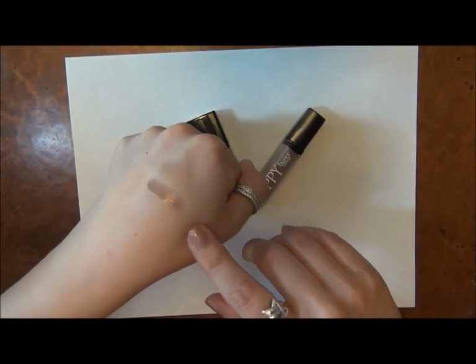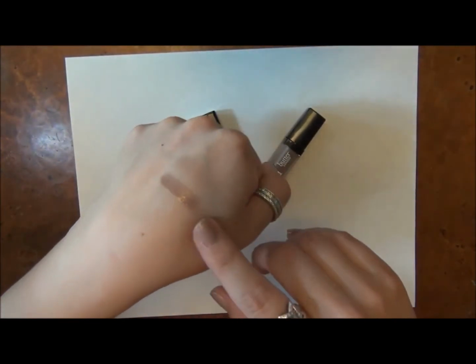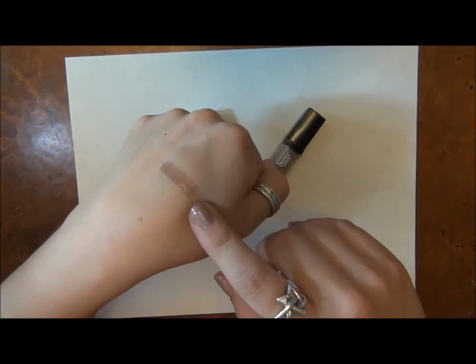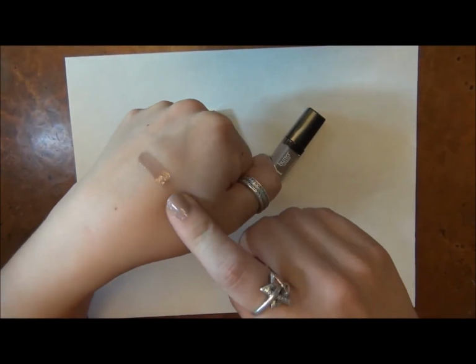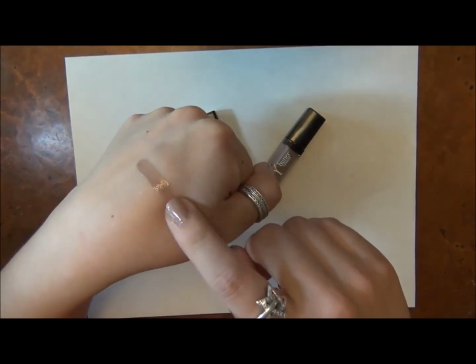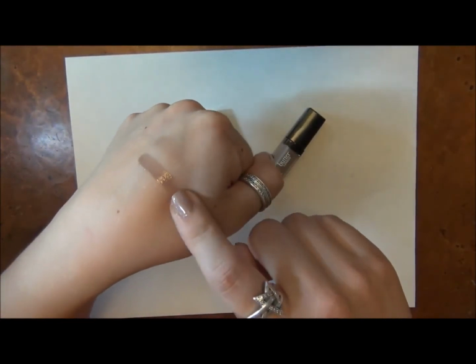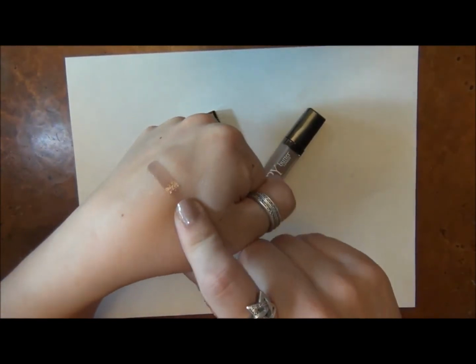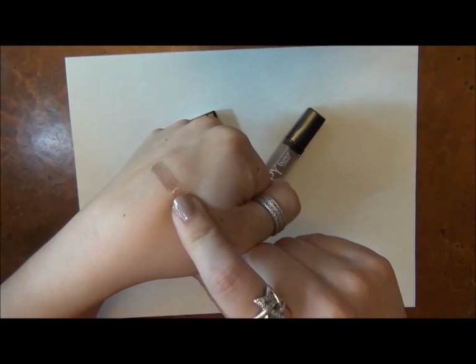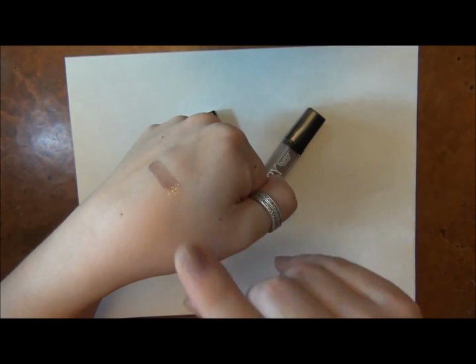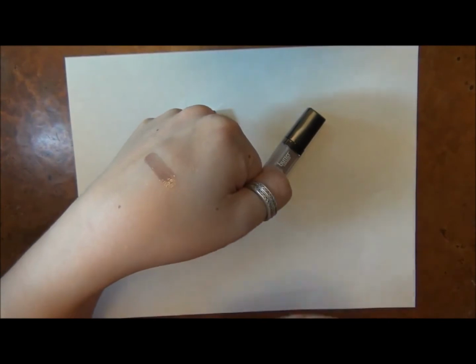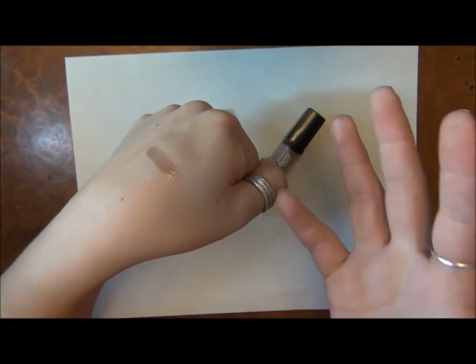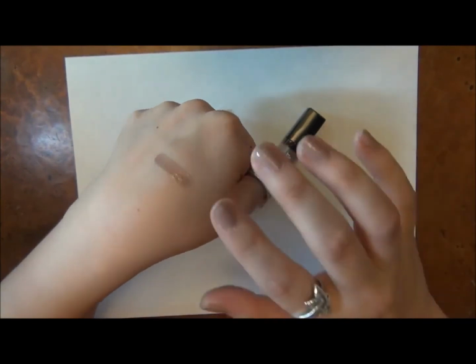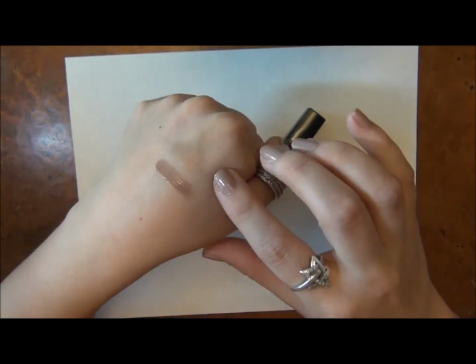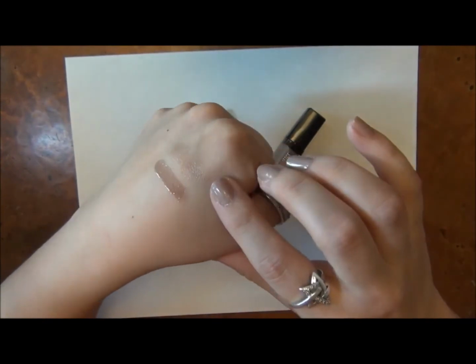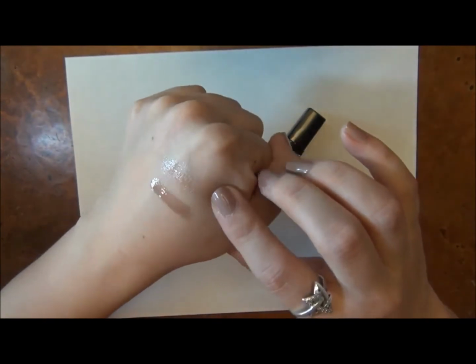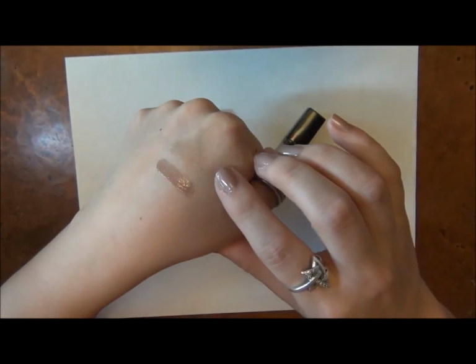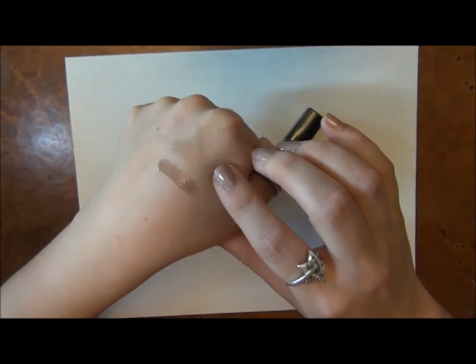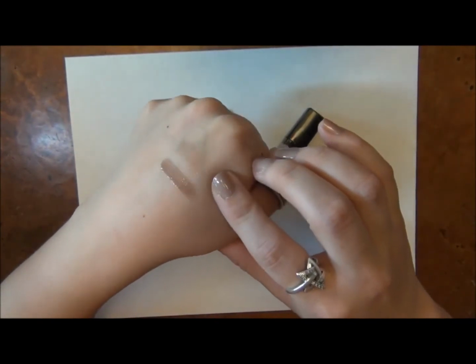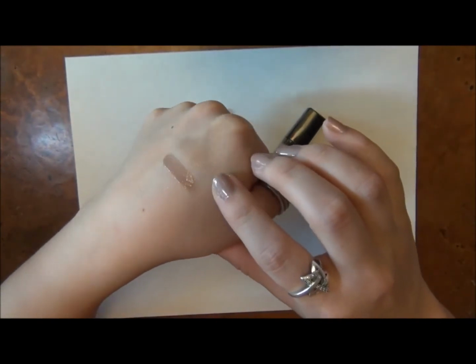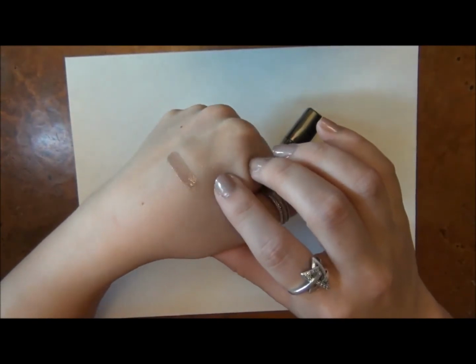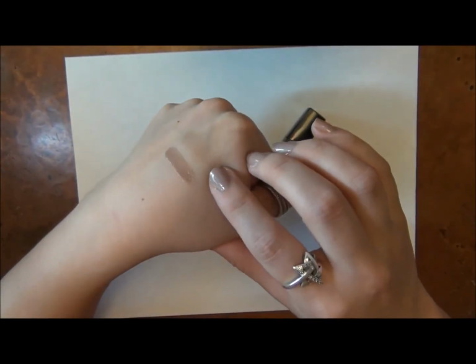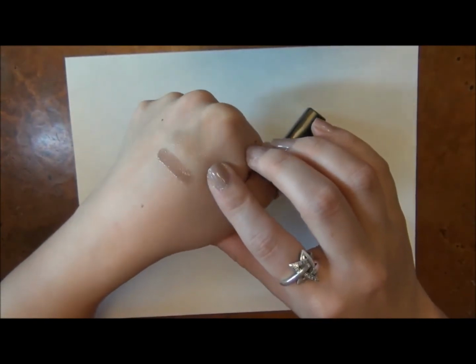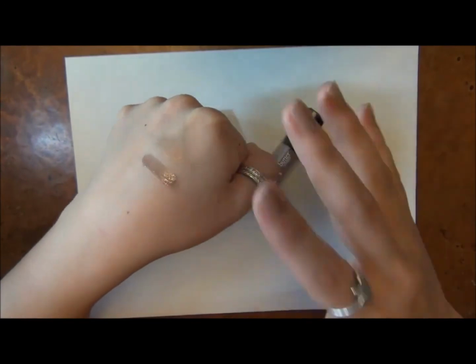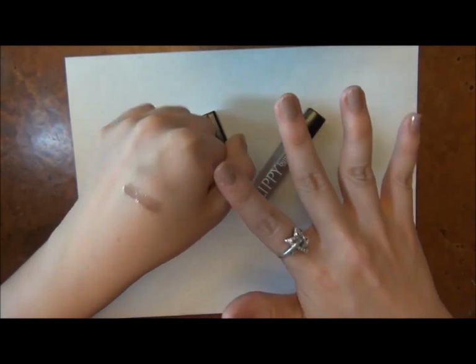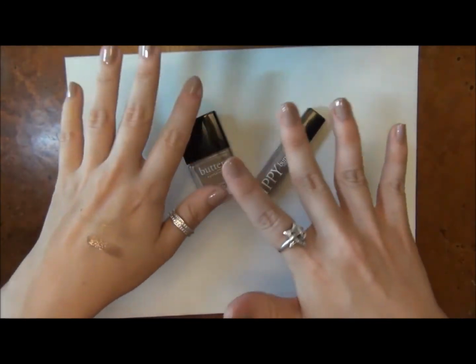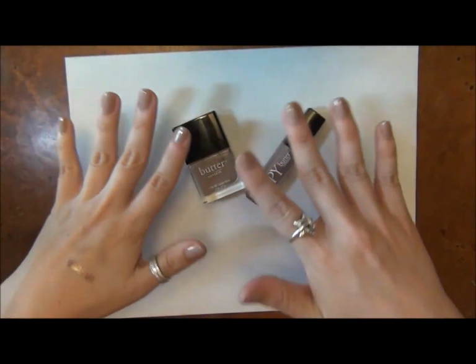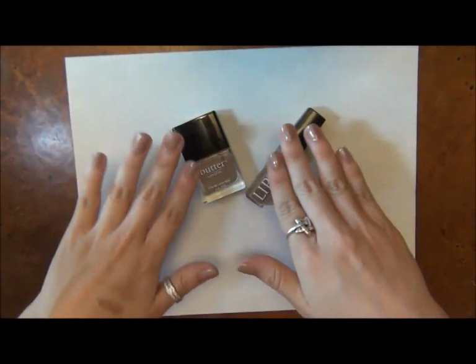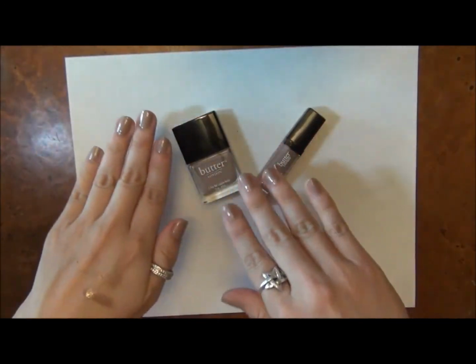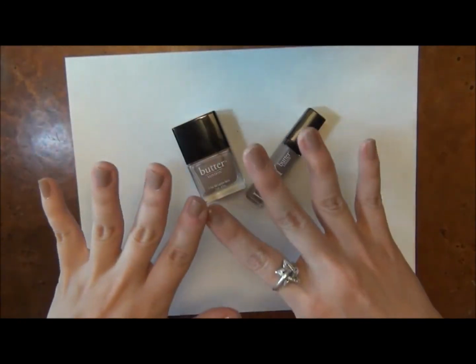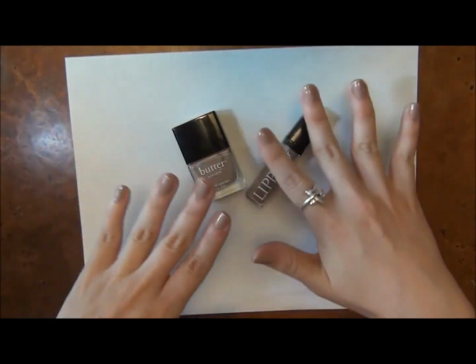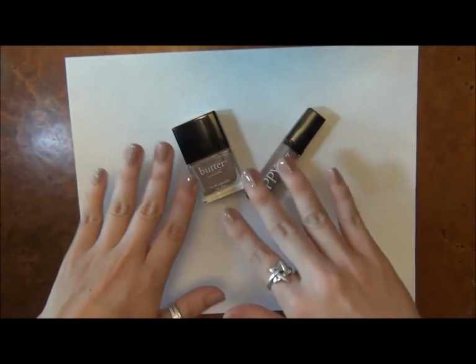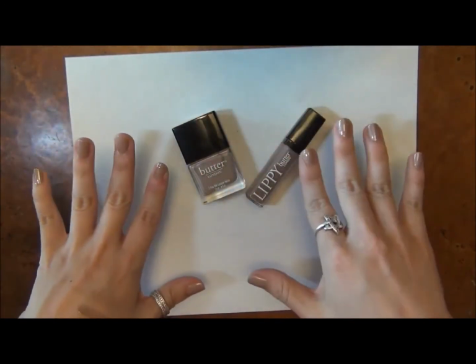The lacquers definitely match the nail polish when you swatch them and put it on heavy. But as I showed you, if you press your lips together and really only do one coat, they do sheer out a little bit, so they're not as perfect of a match.